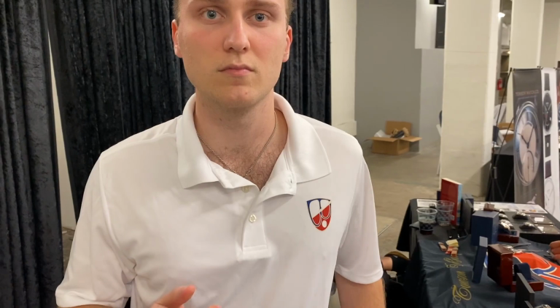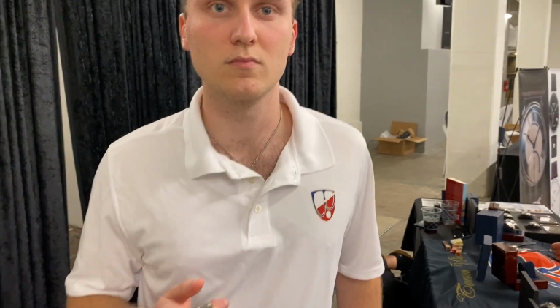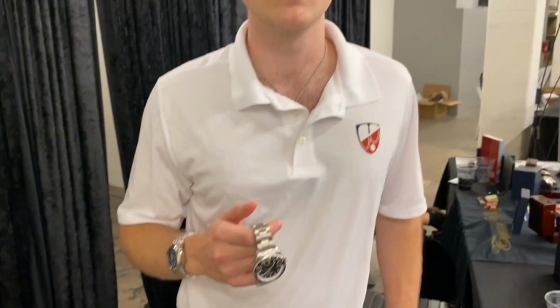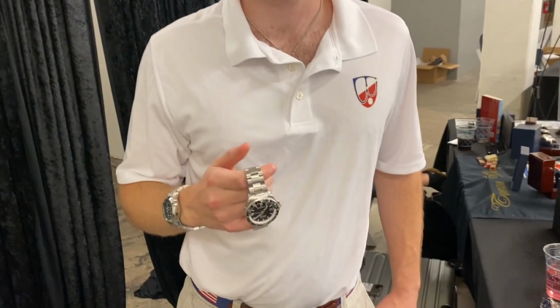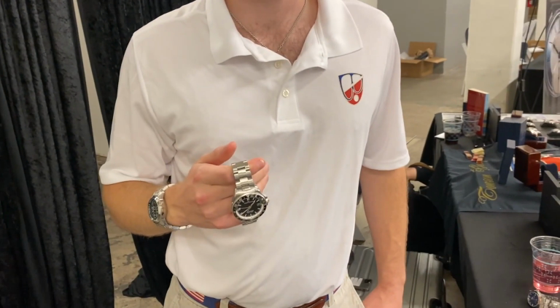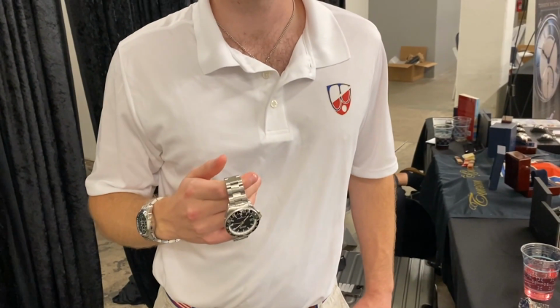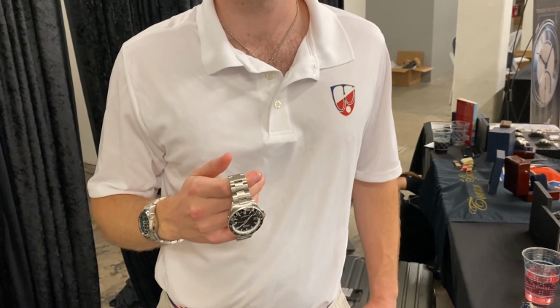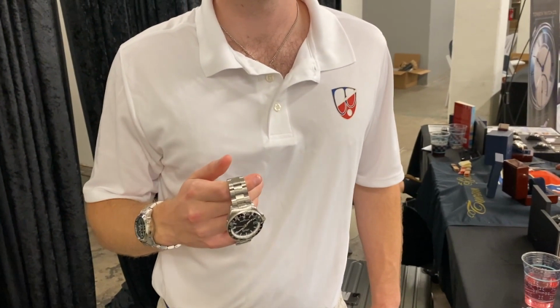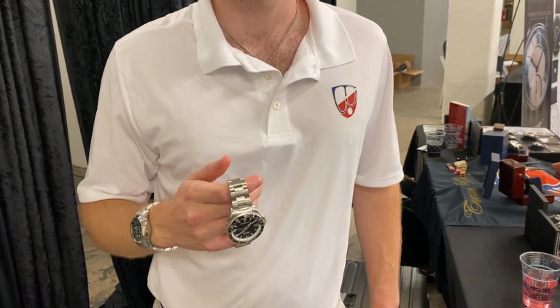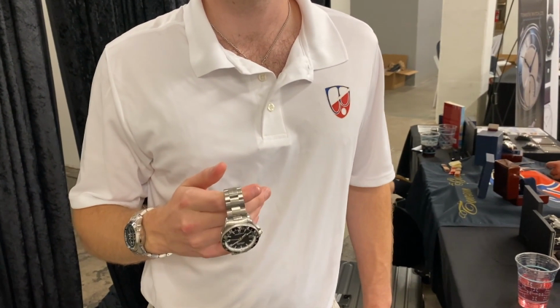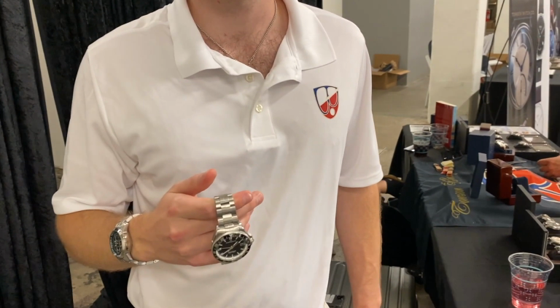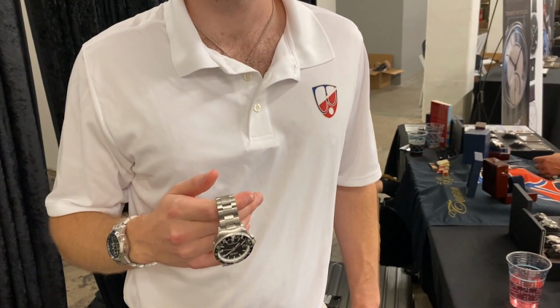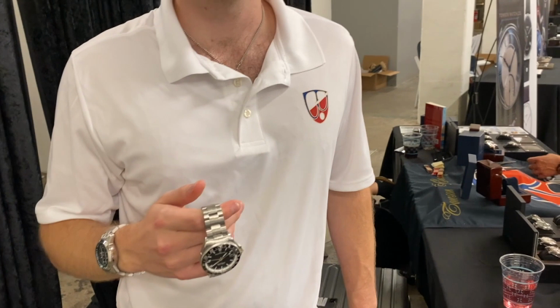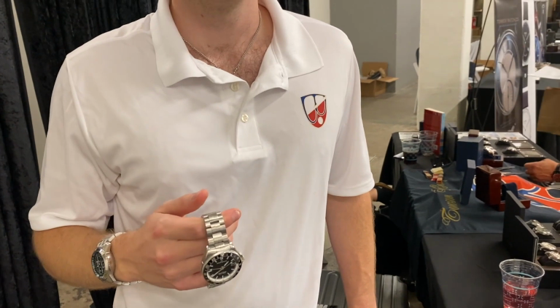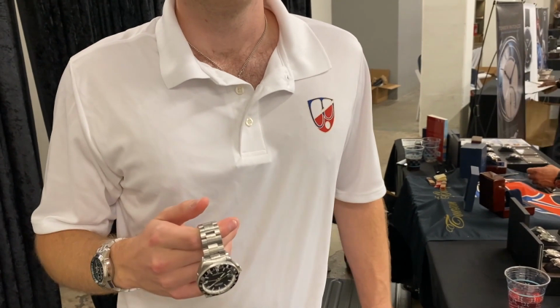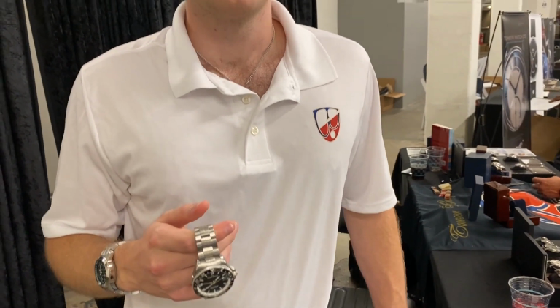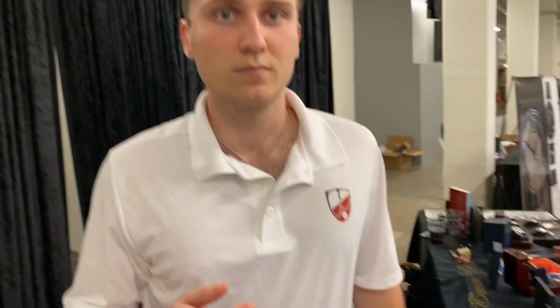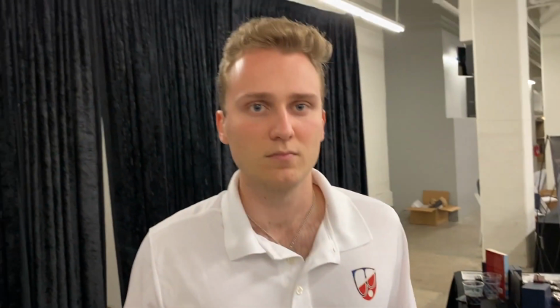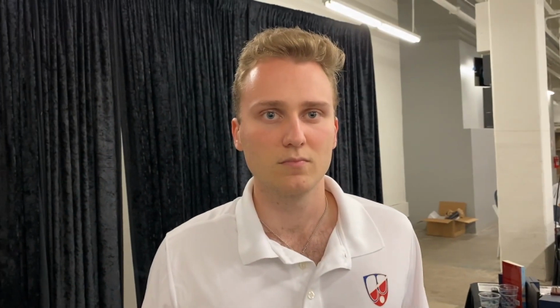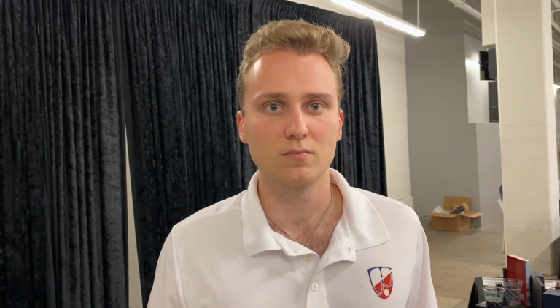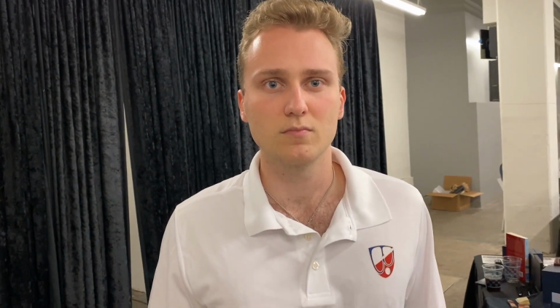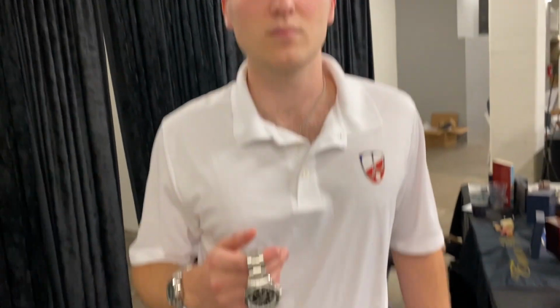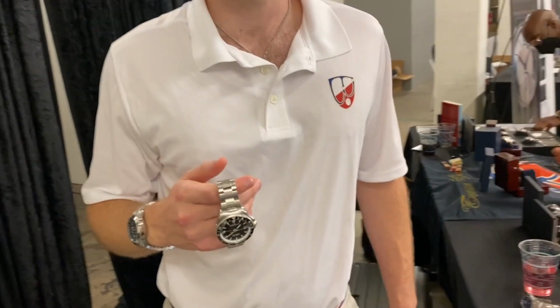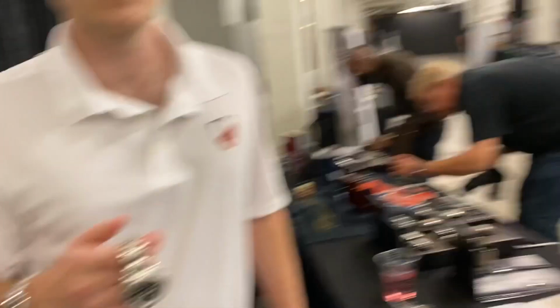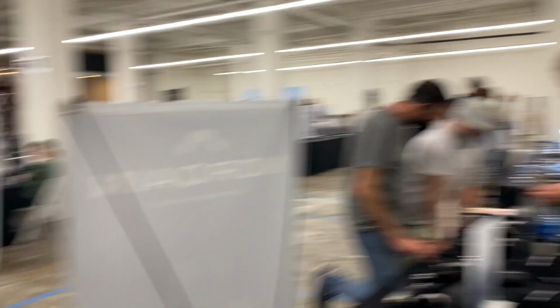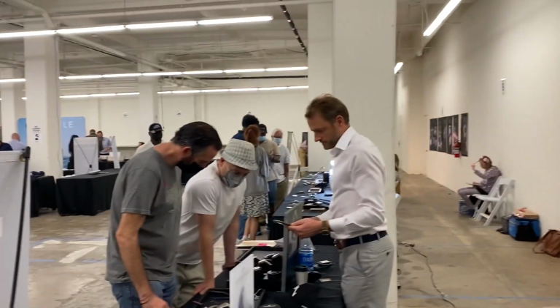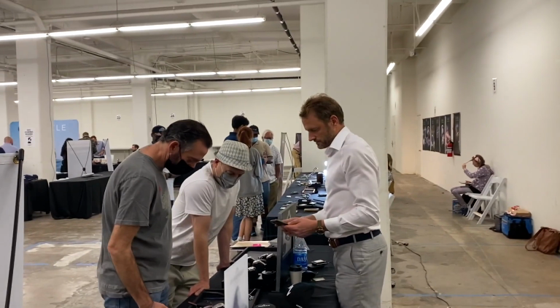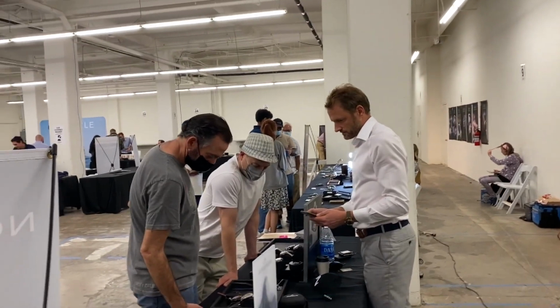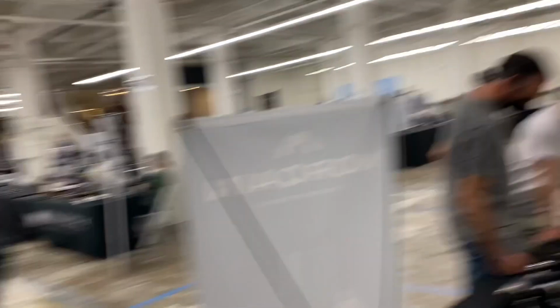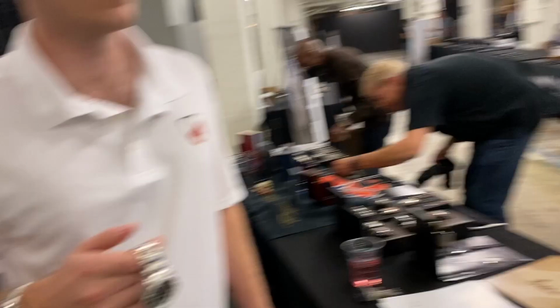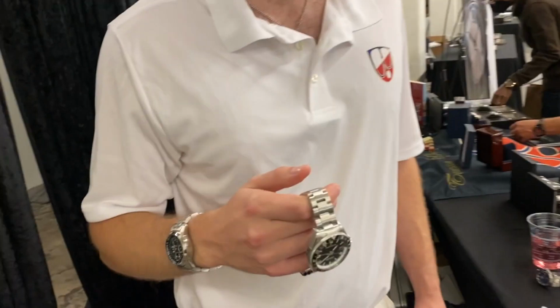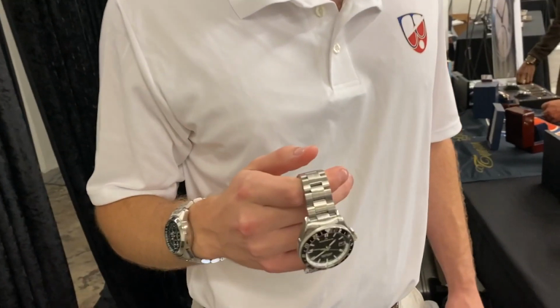We are continuing the series about asking another watch brand what they think about another watch brand. So we have Taylor here from Towson Watches to talk about Norcane's new GMT.